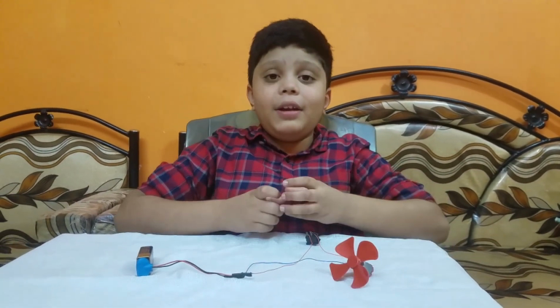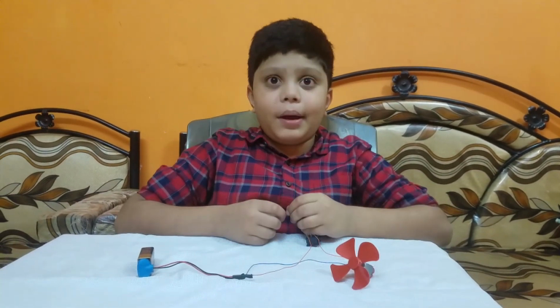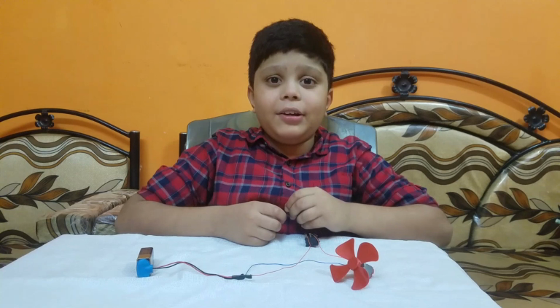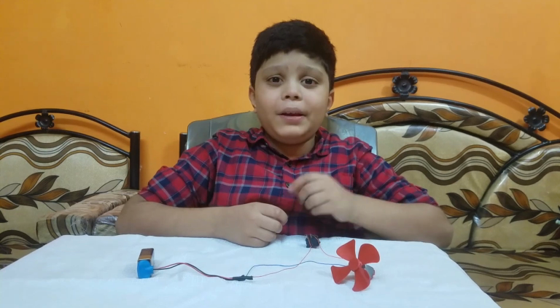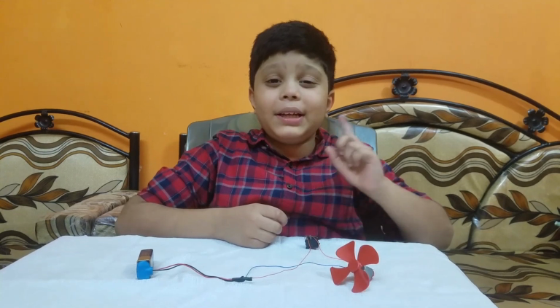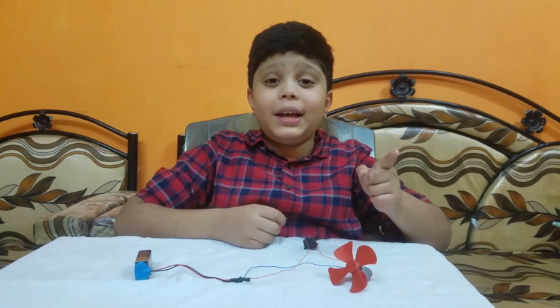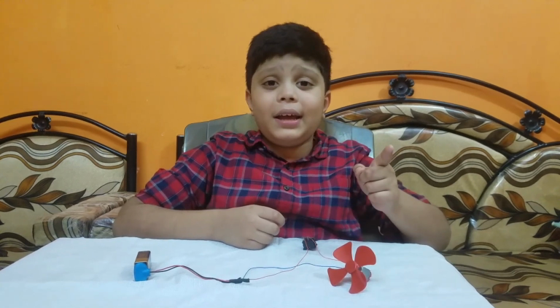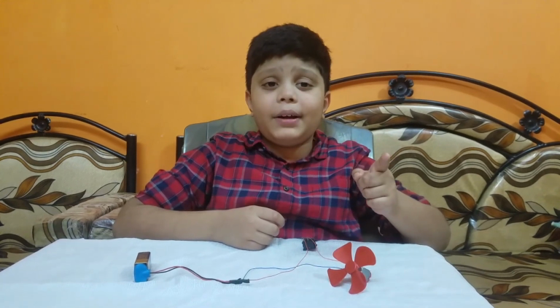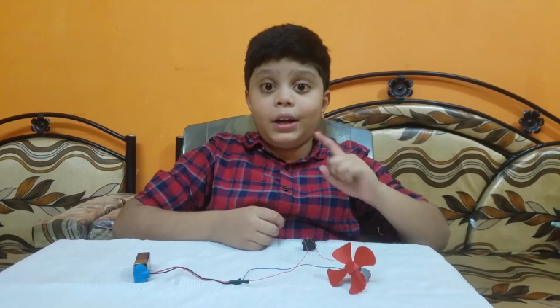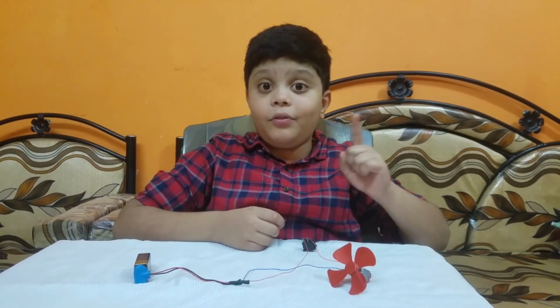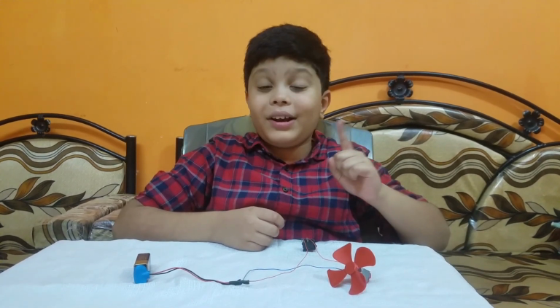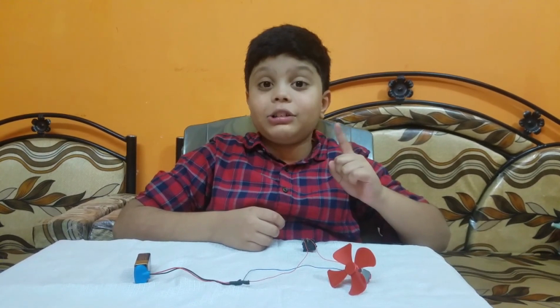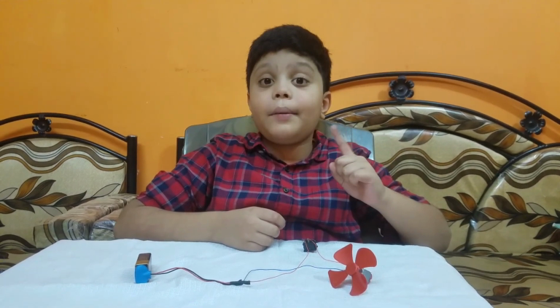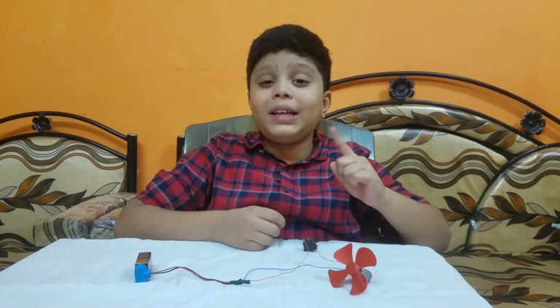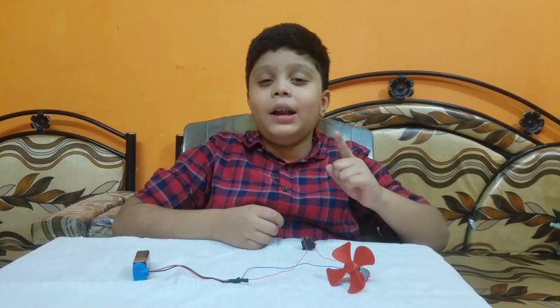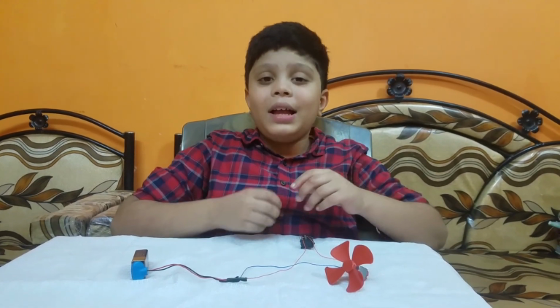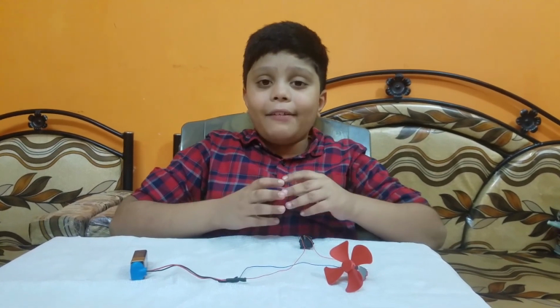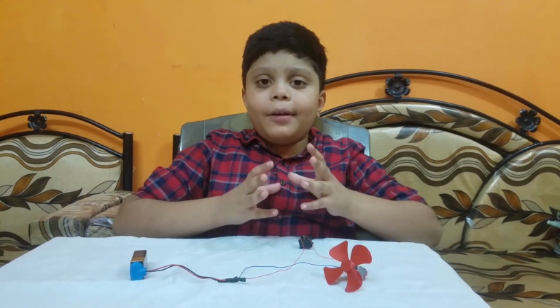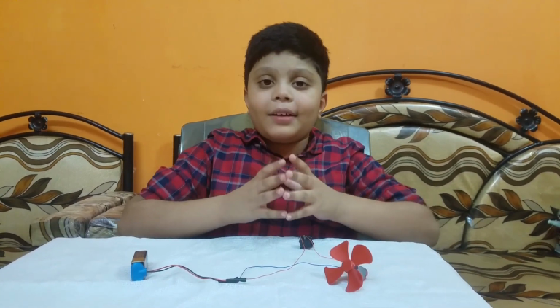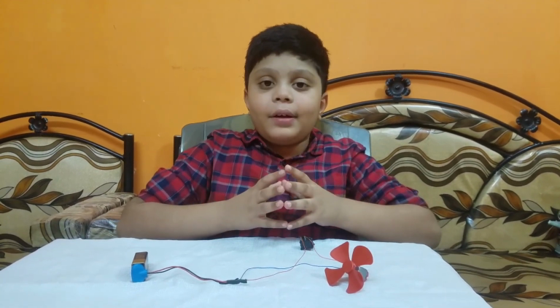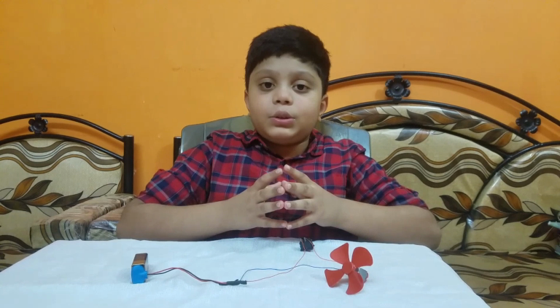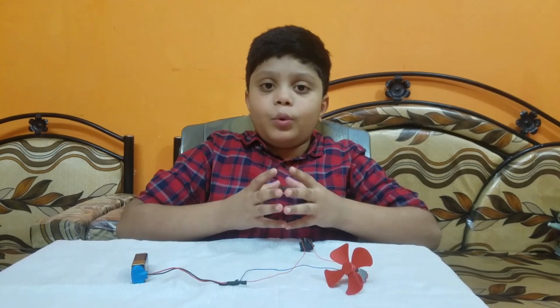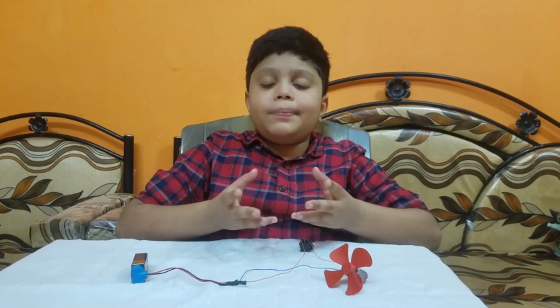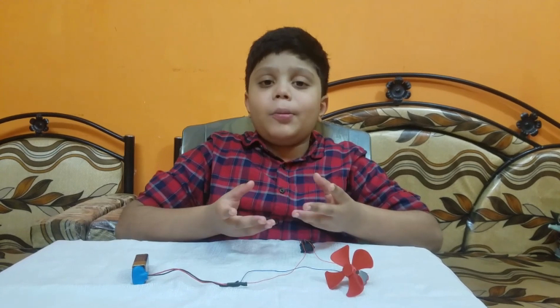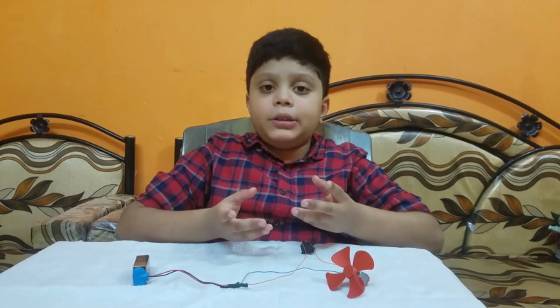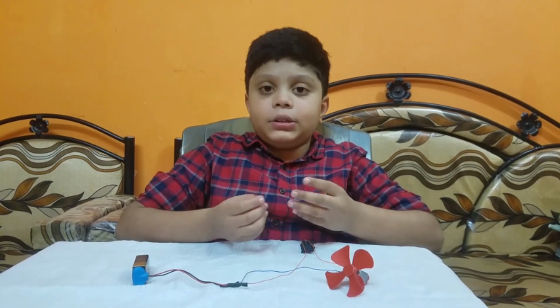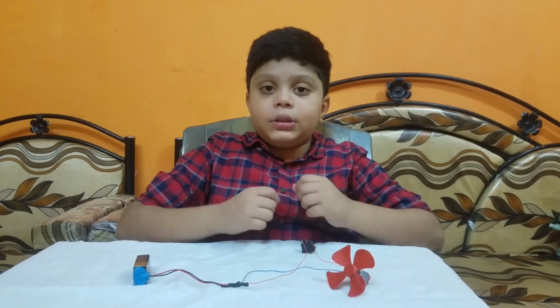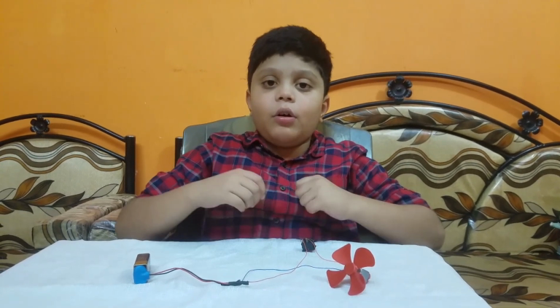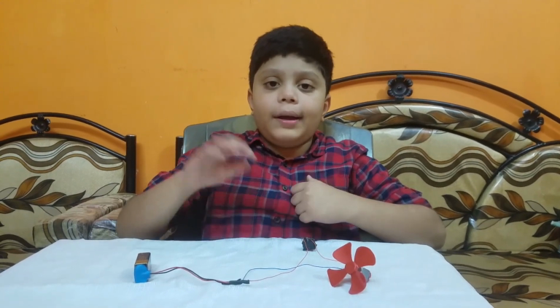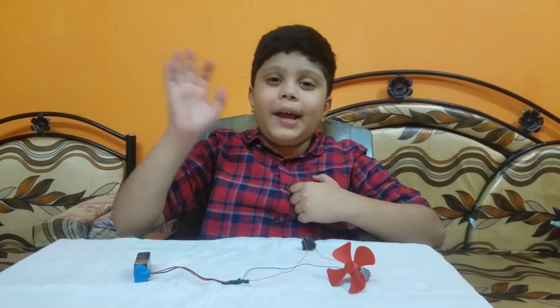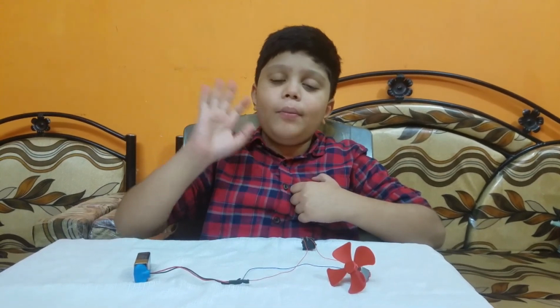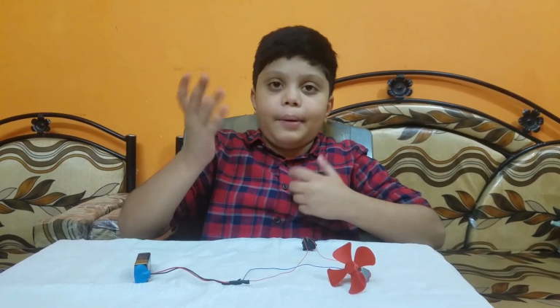If you like my video, please hit the like button and don't forget to subscribe to my channel. I will be back soon with my new project. Okay, thank you. Bye-bye.